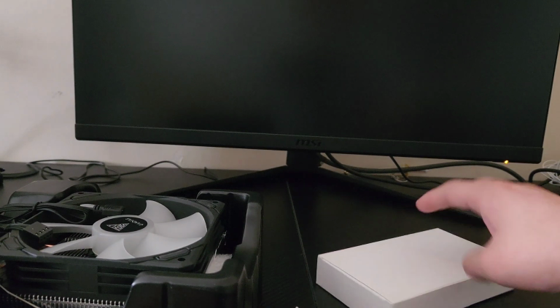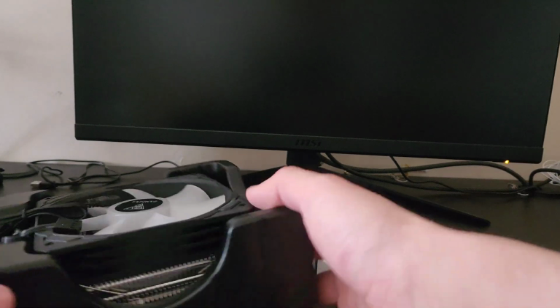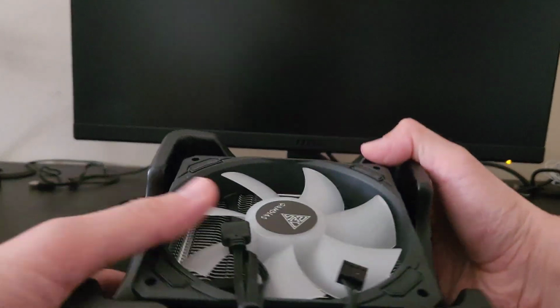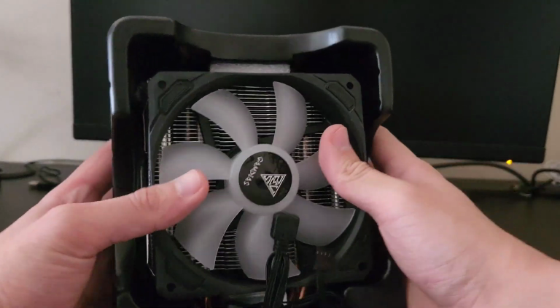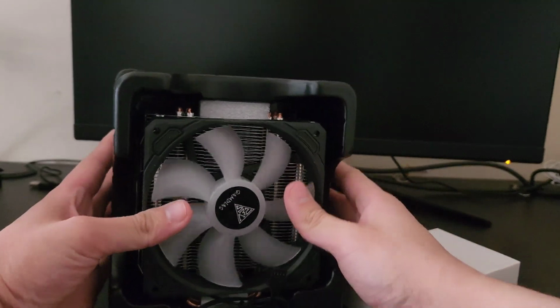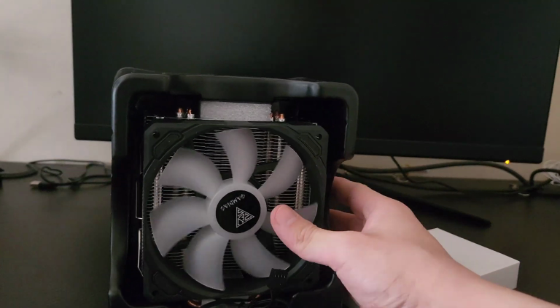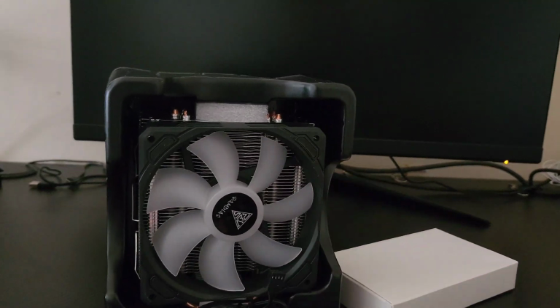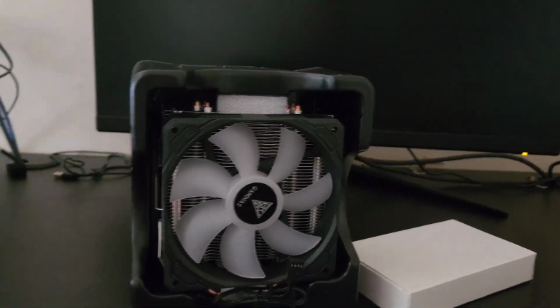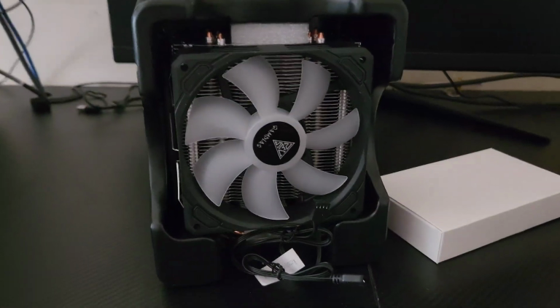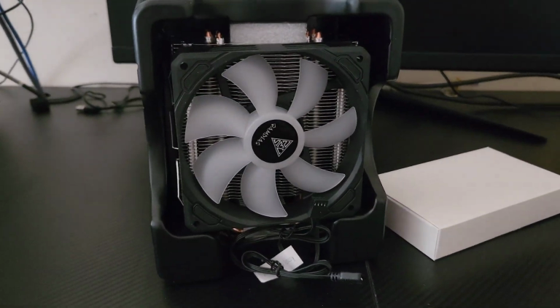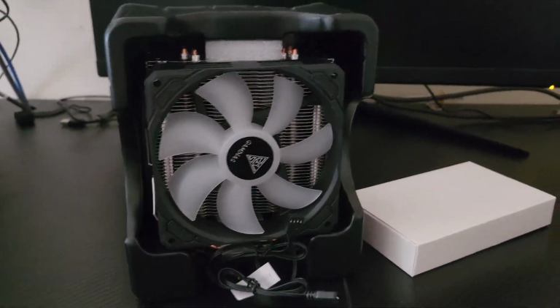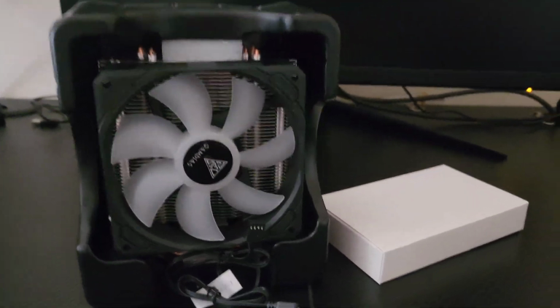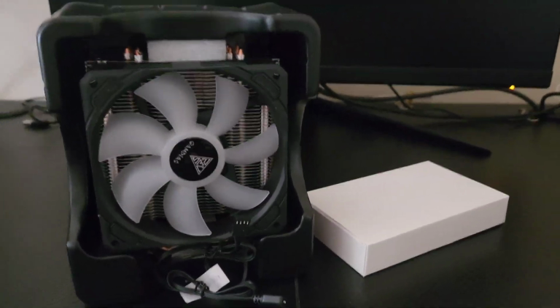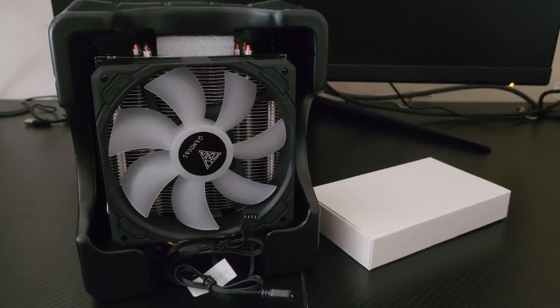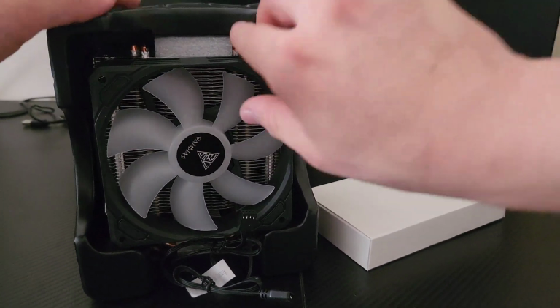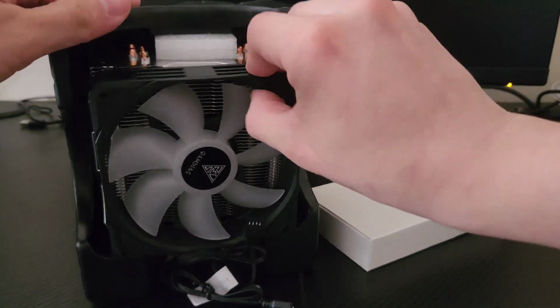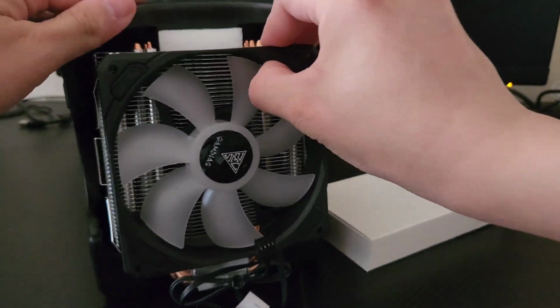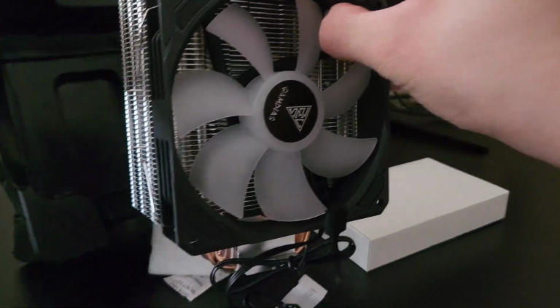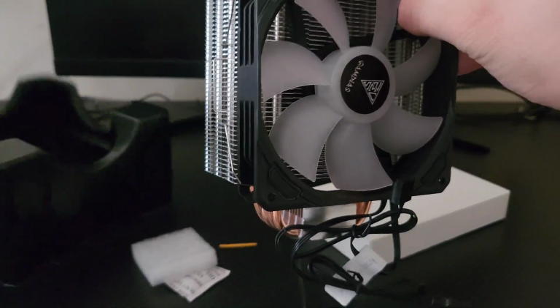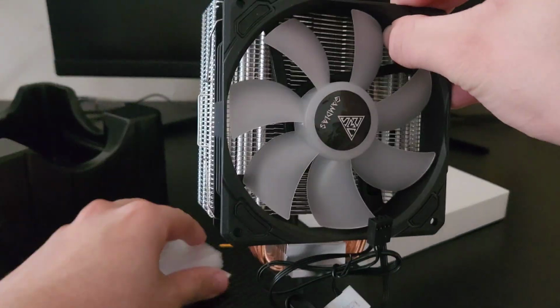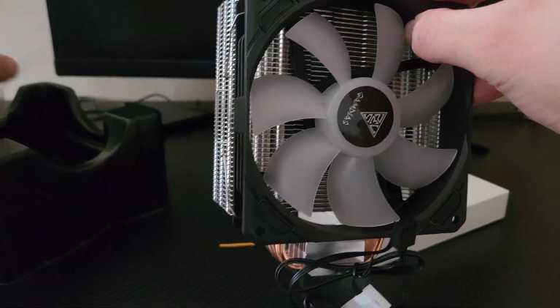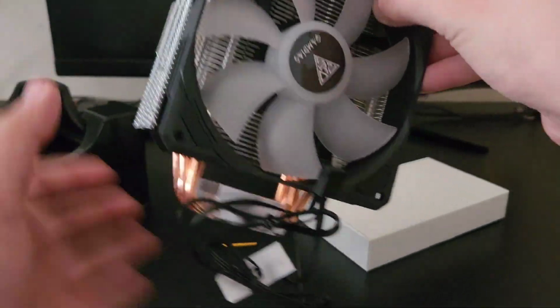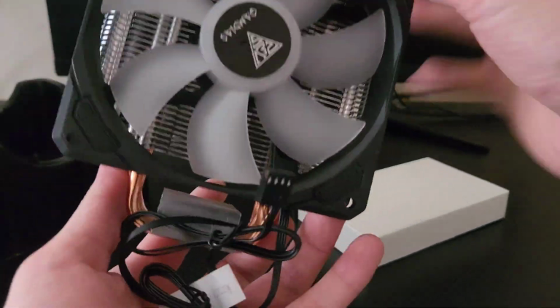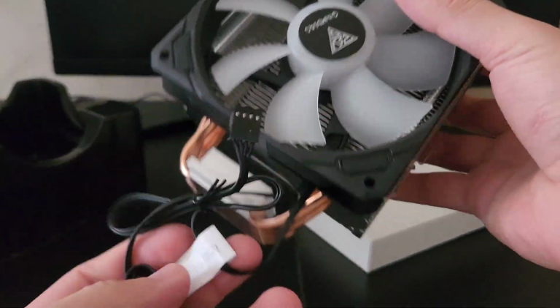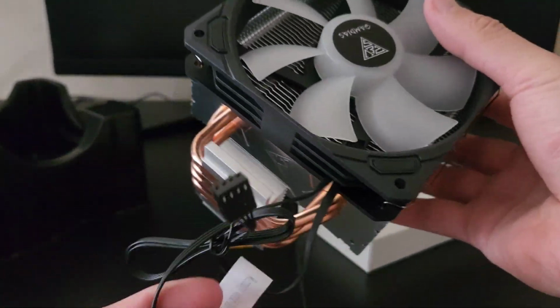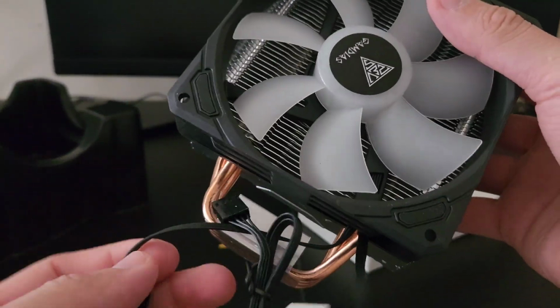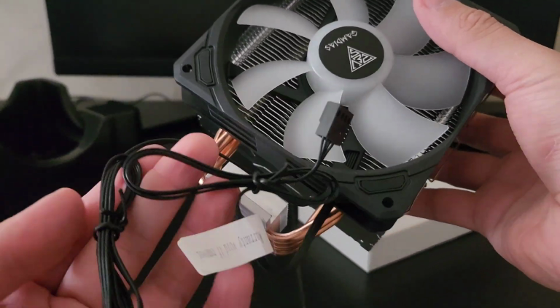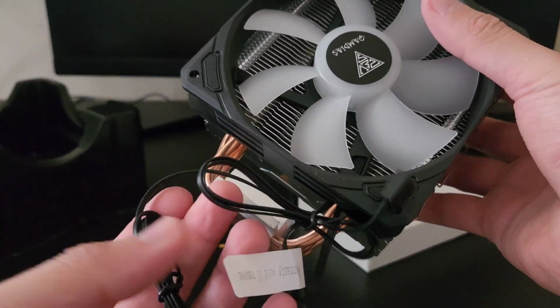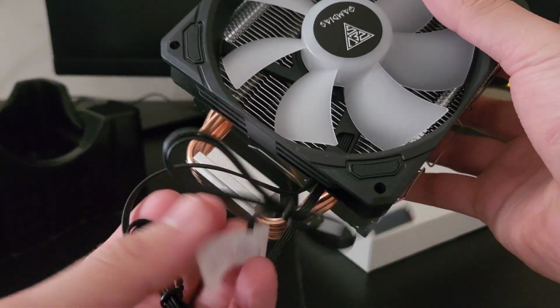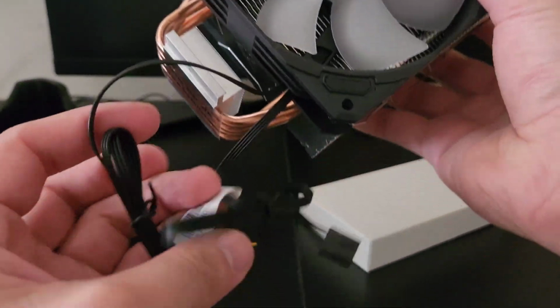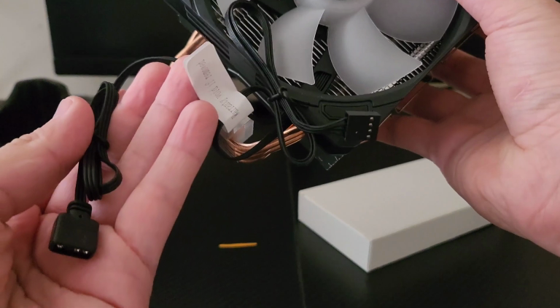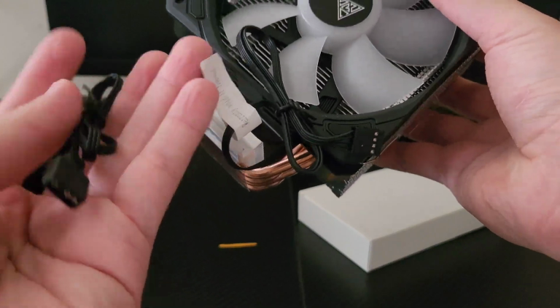No instructions whatsoever were included in the box, so if I install something incorrectly or I look like I don't know what I'm doing, that is why — I normally read instructions most of the time, though not all the time.